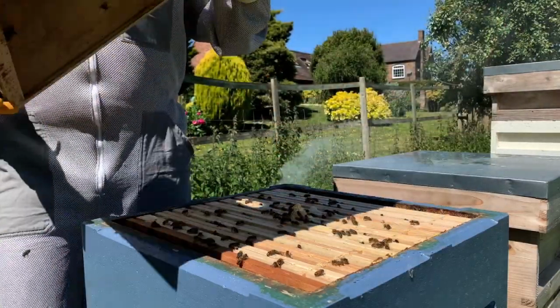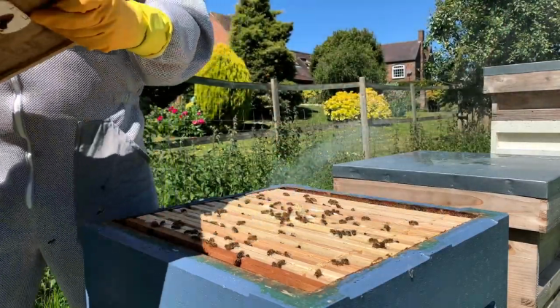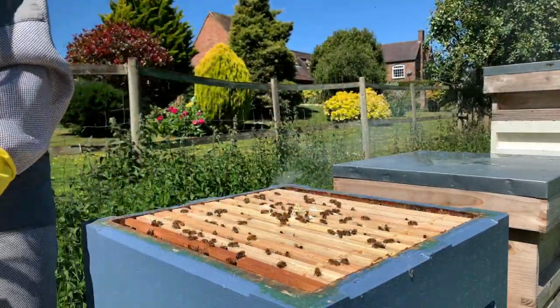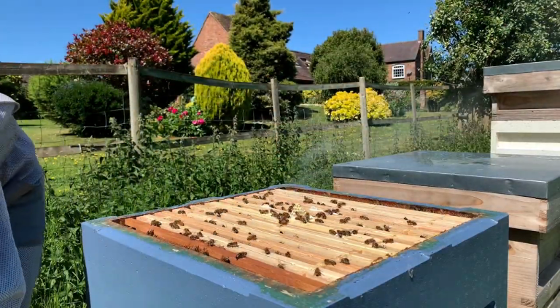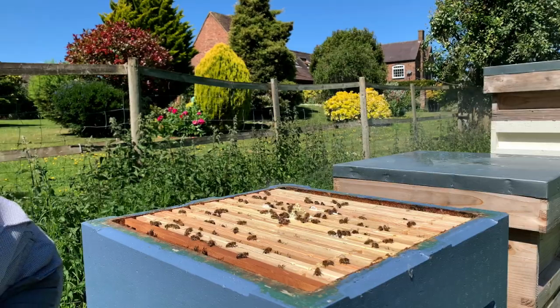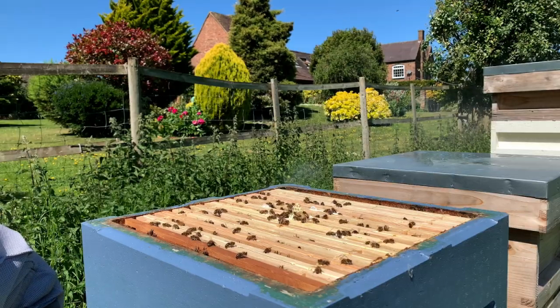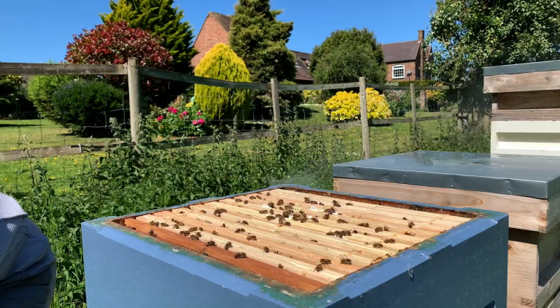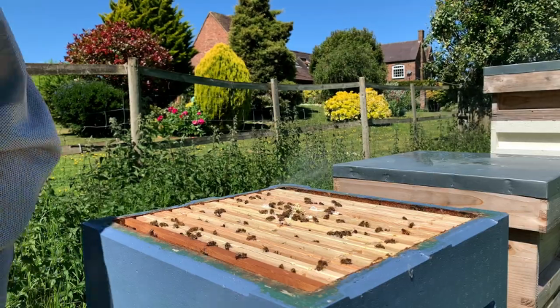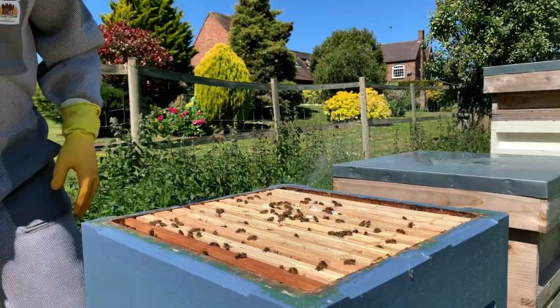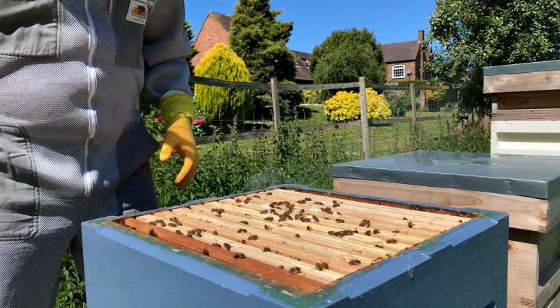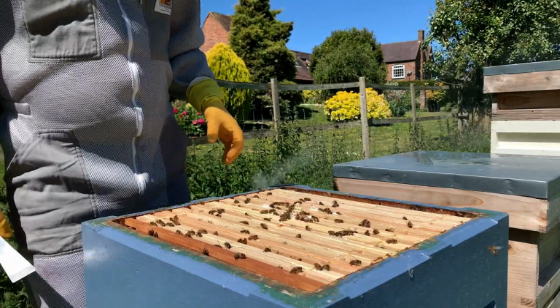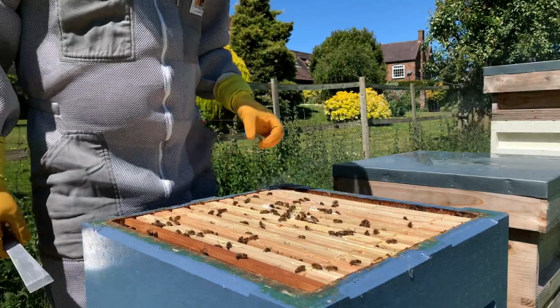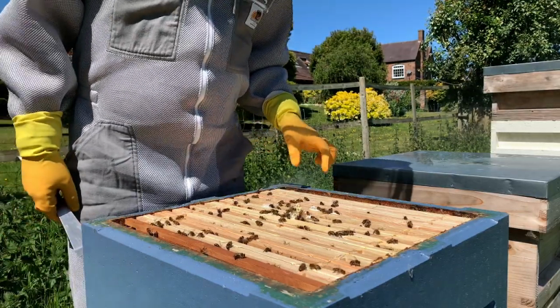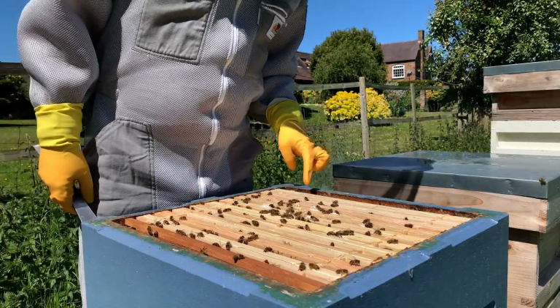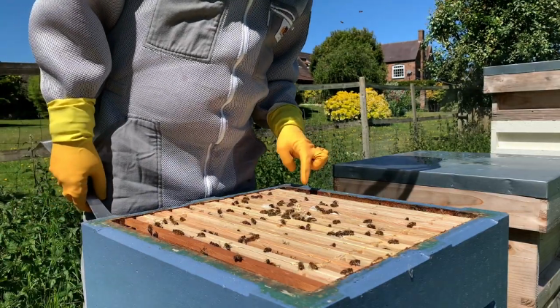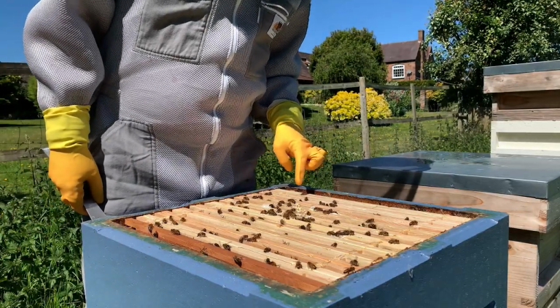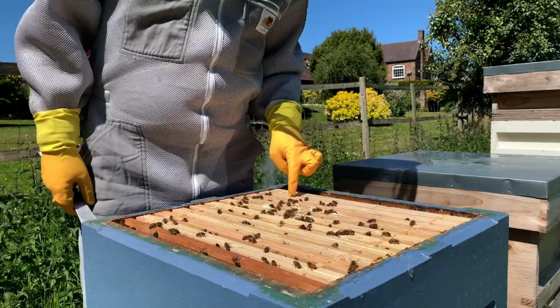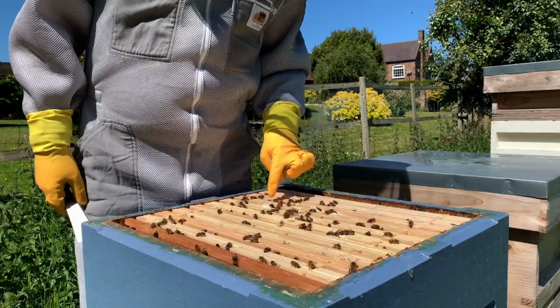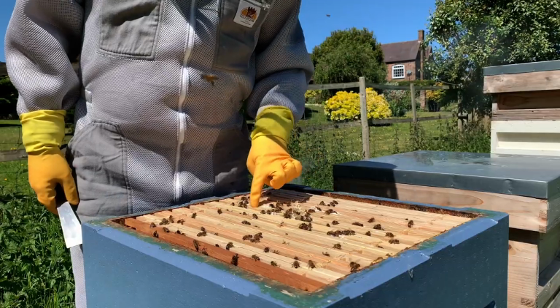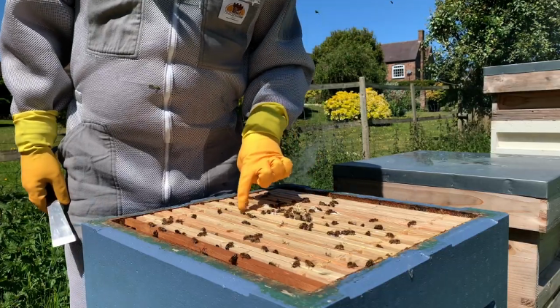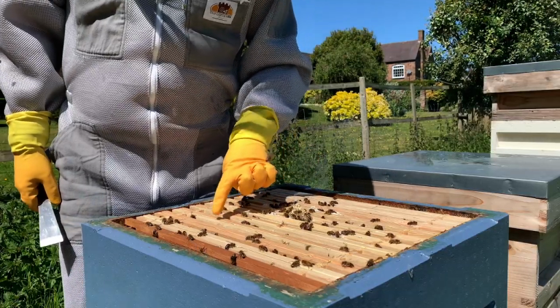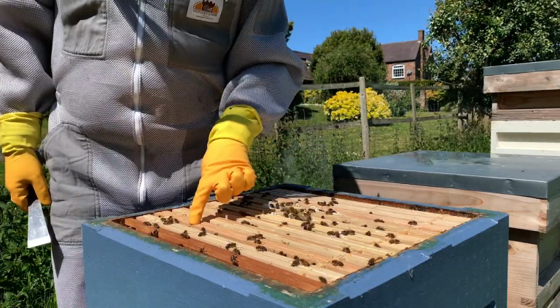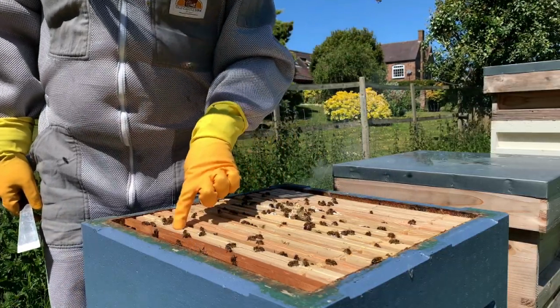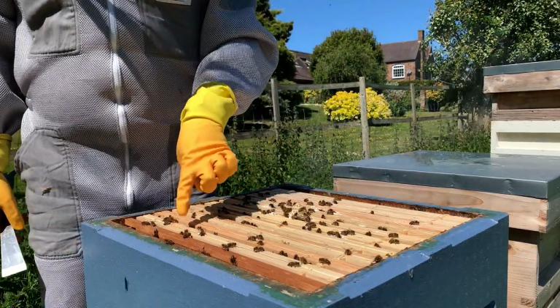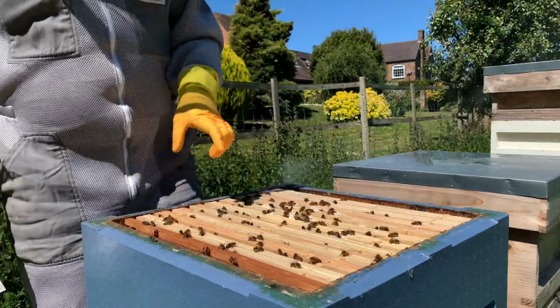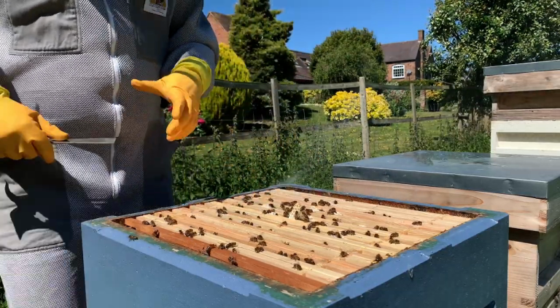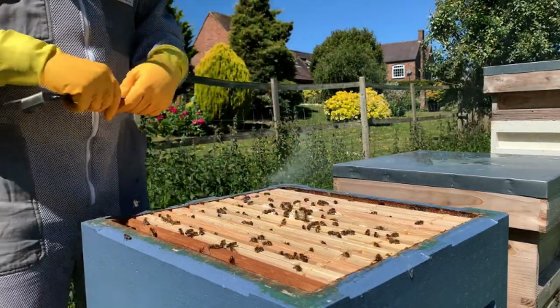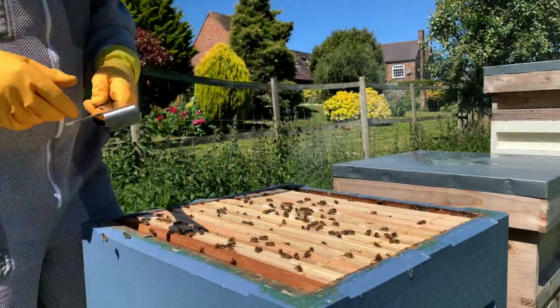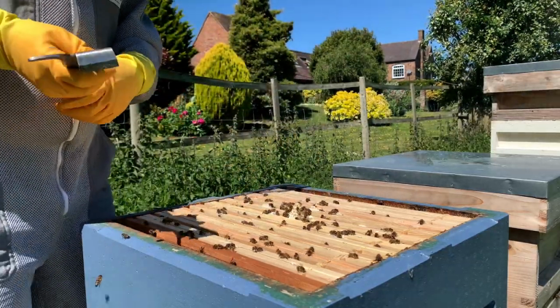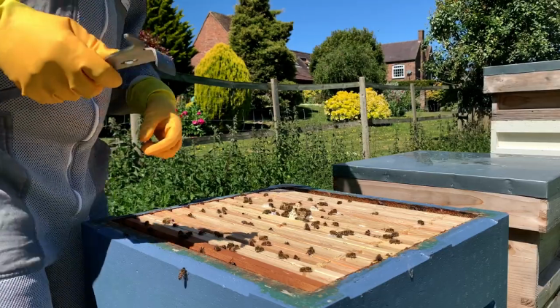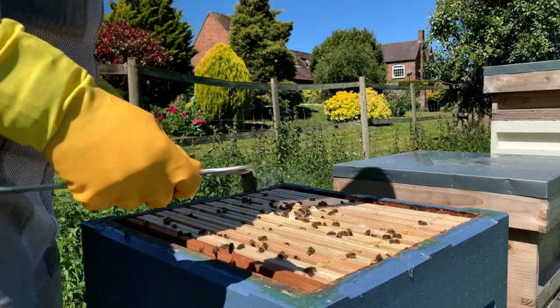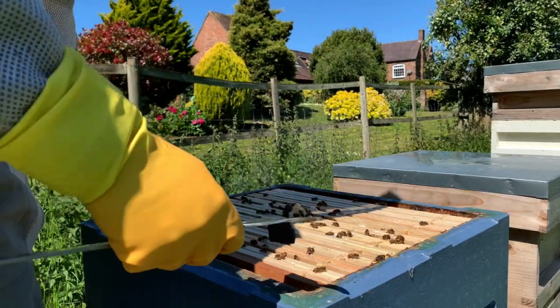This colony I caught - I think it's two weeks ago now - and they have already filled one, two, three, four, five, six, seven, eight, nine frames. So these guys are going to need a super, or a honey box.